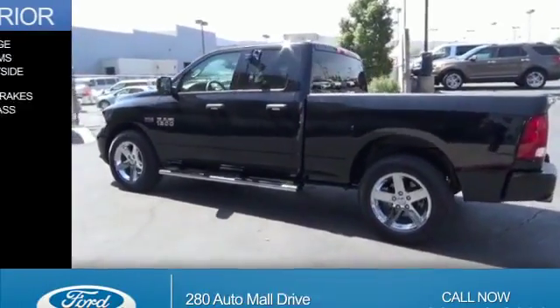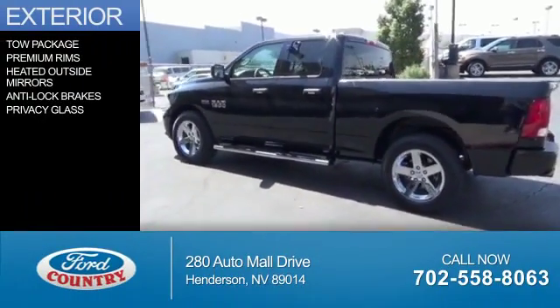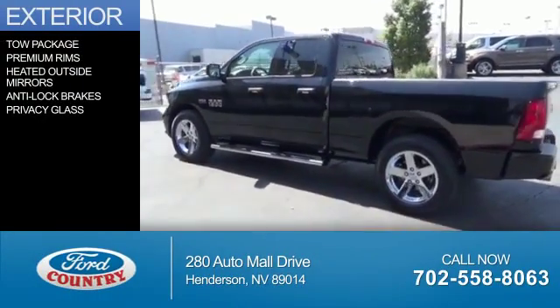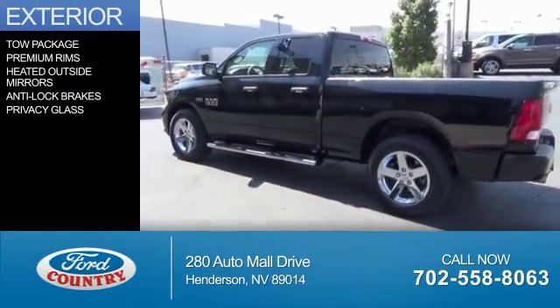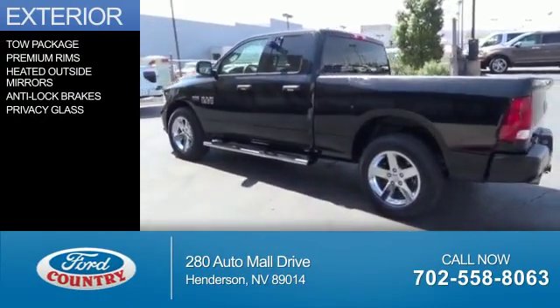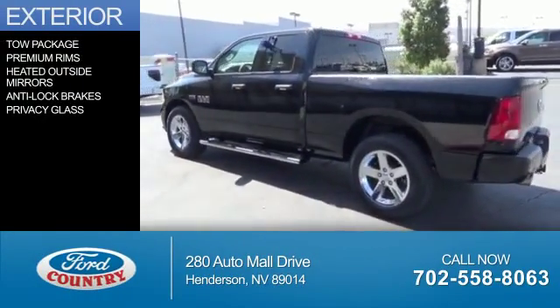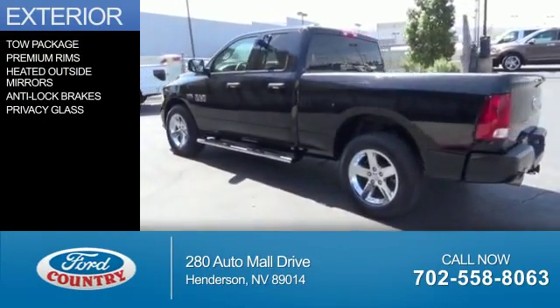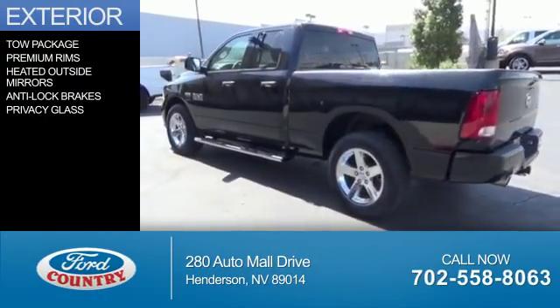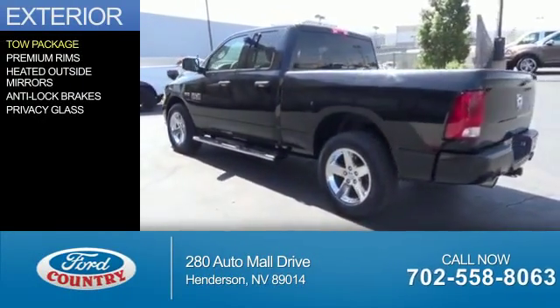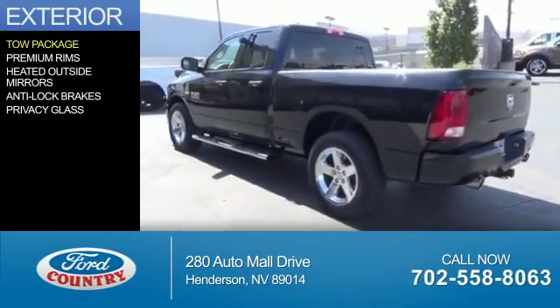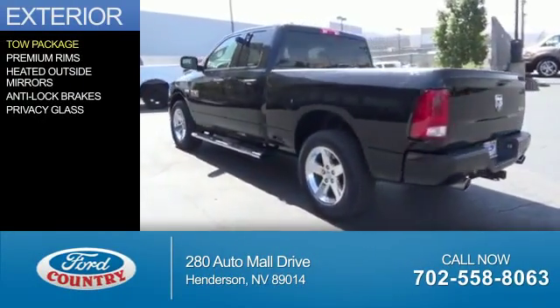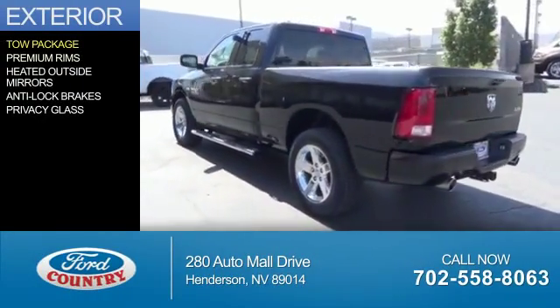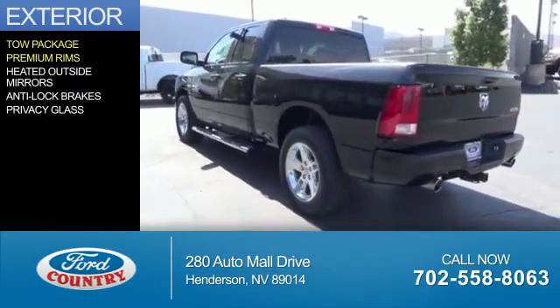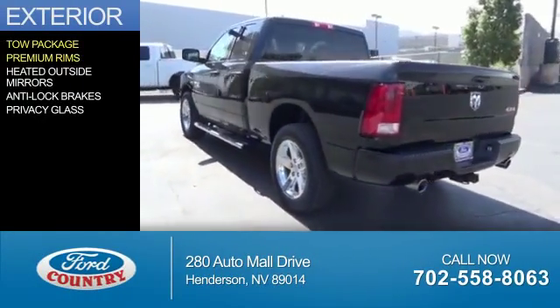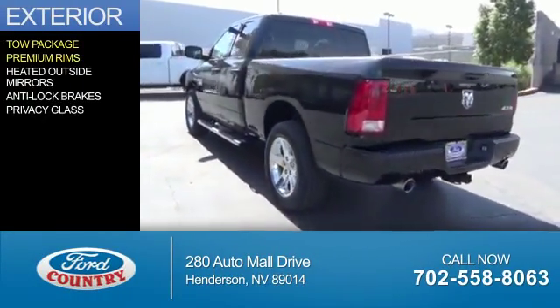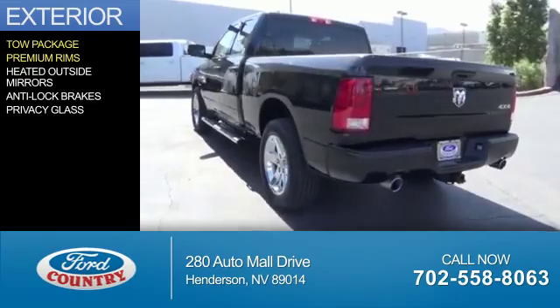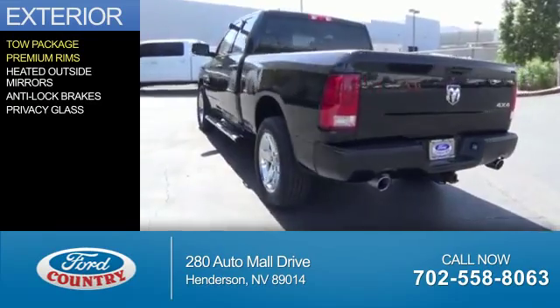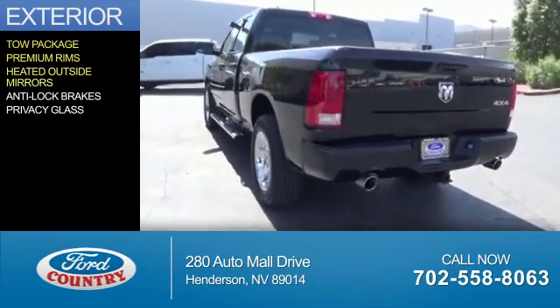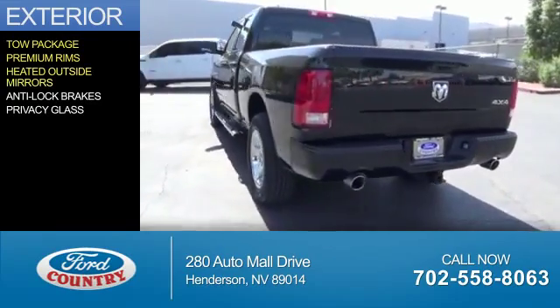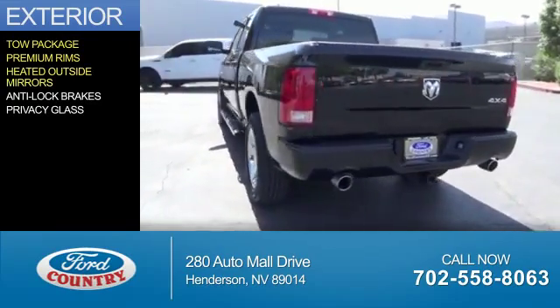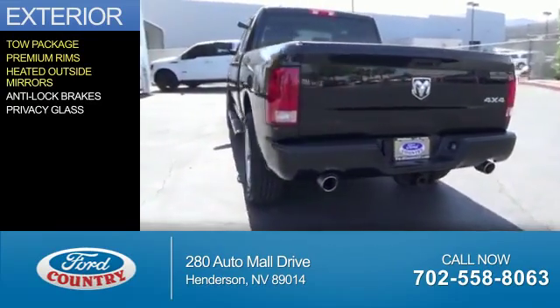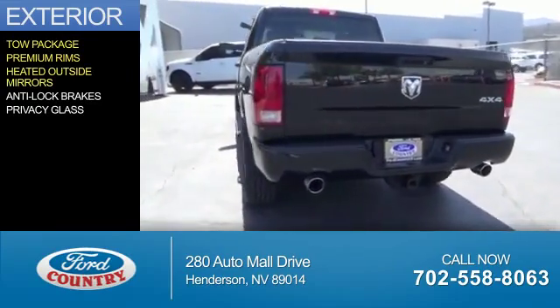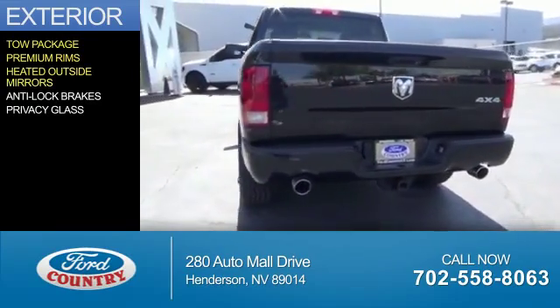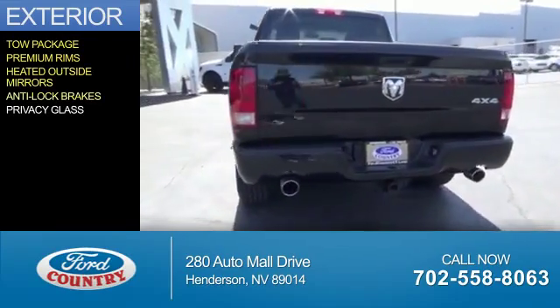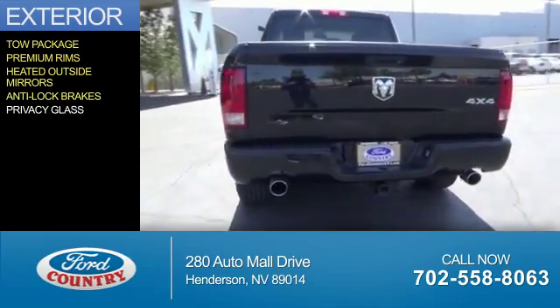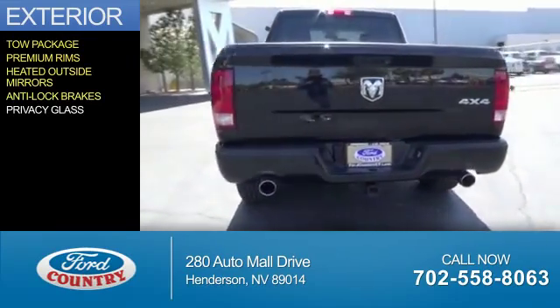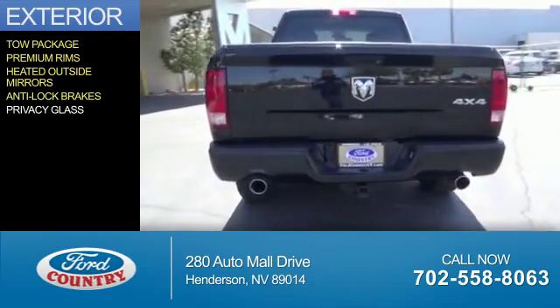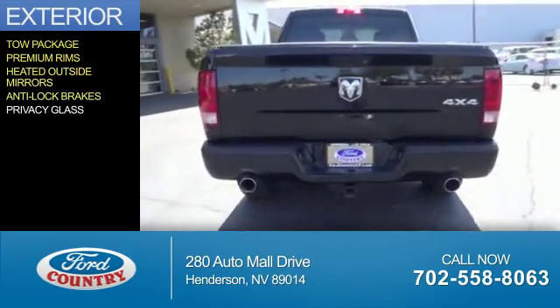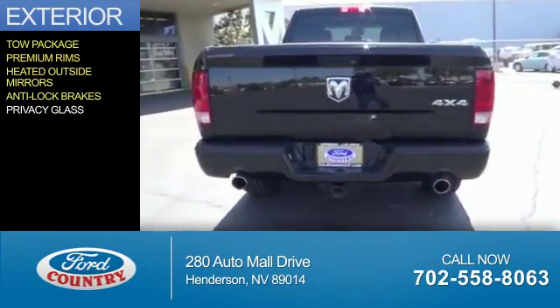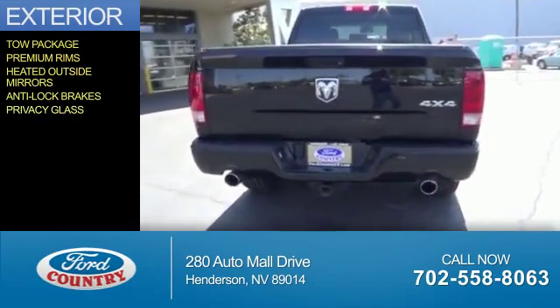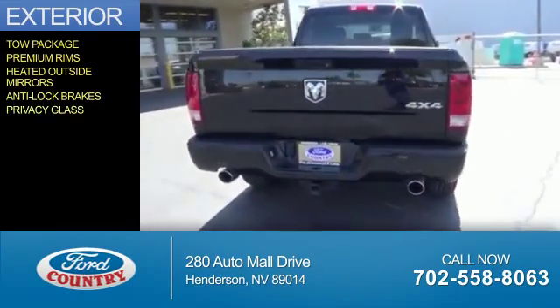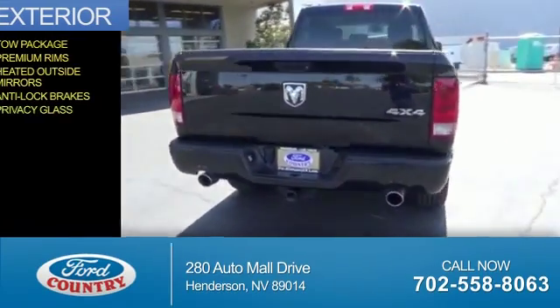The features include tow package, premium rims, heated outside mirrors, anti-lock brakes, and privacy glass.